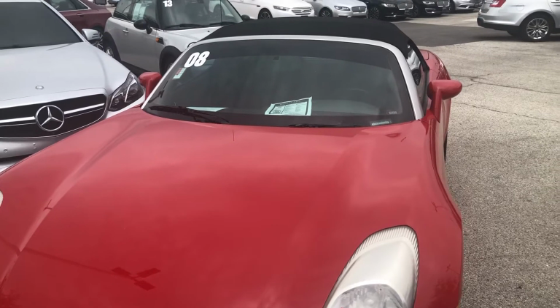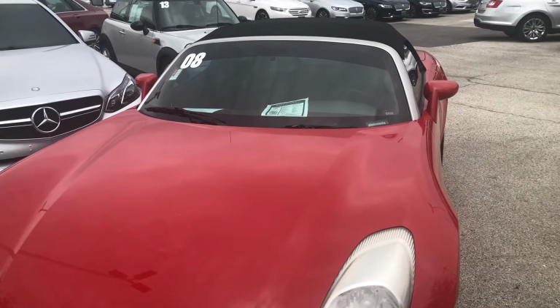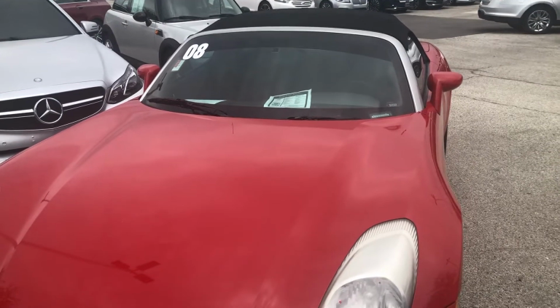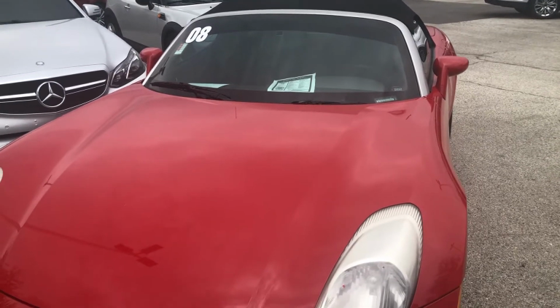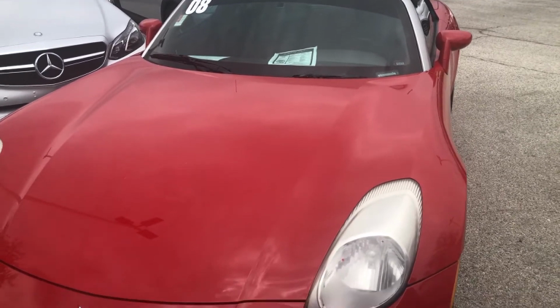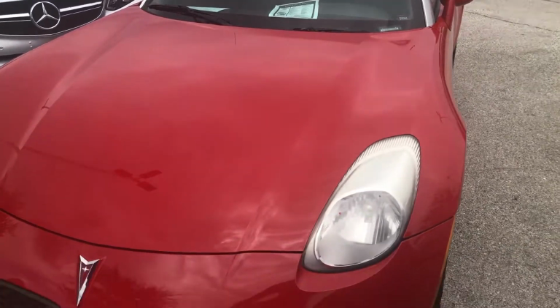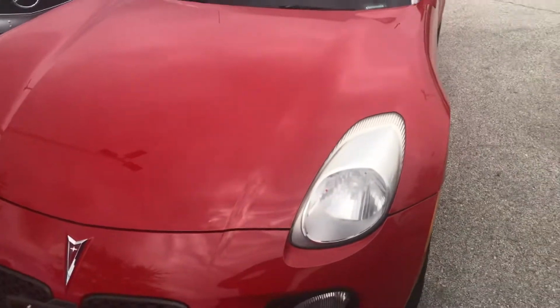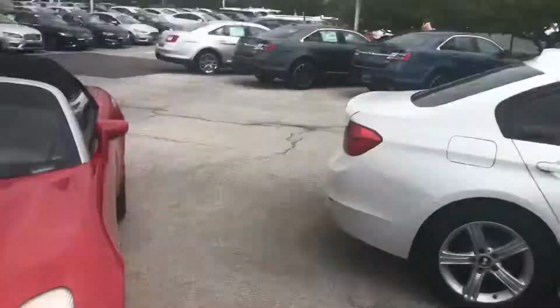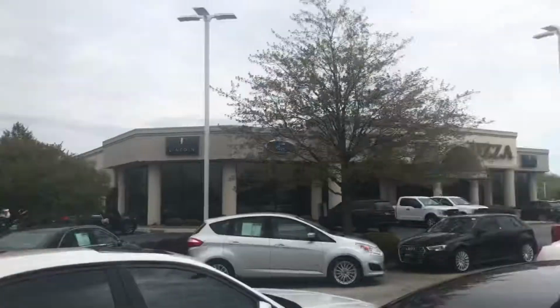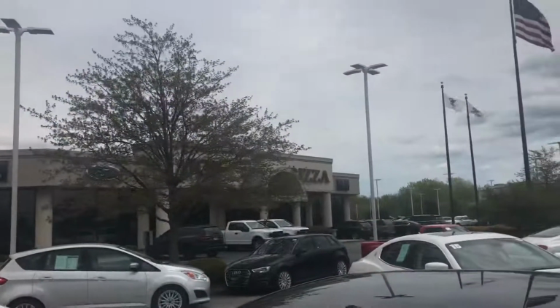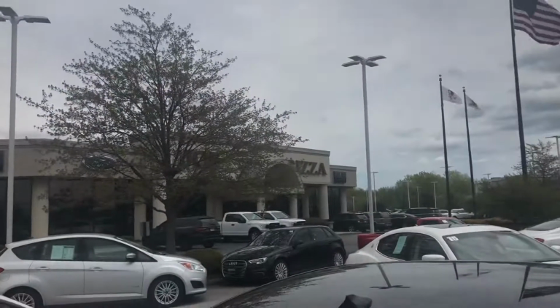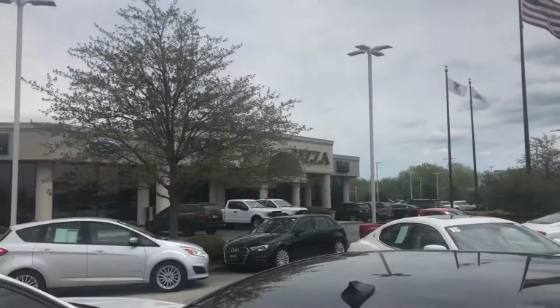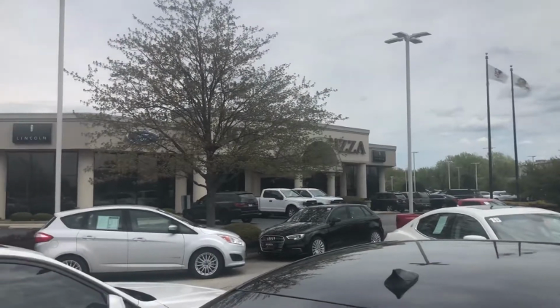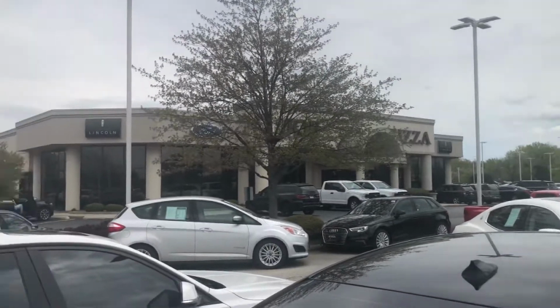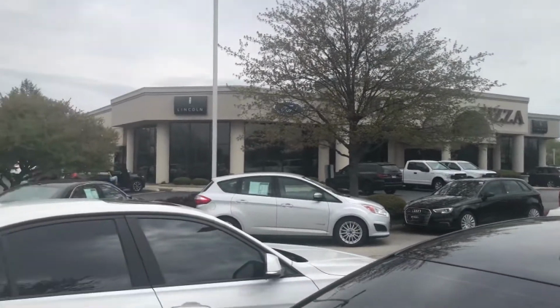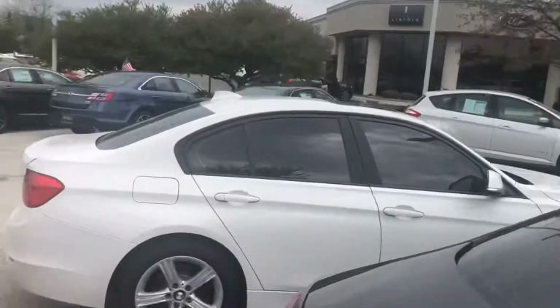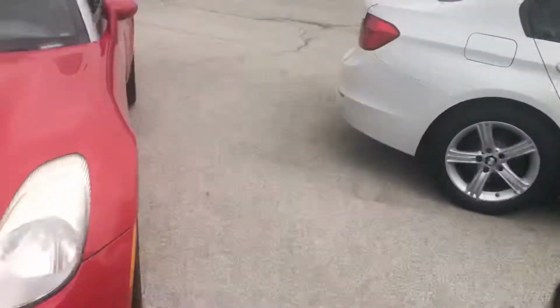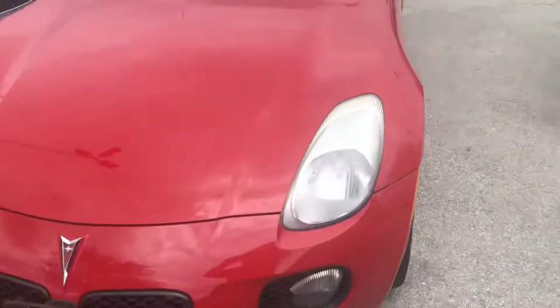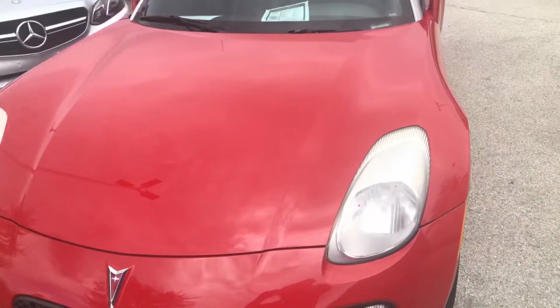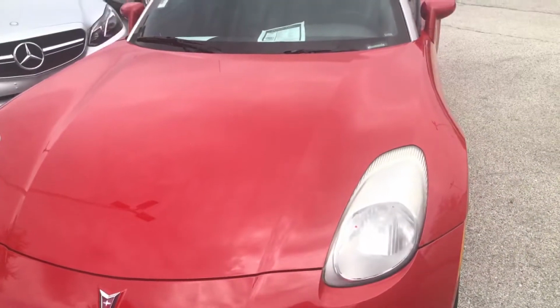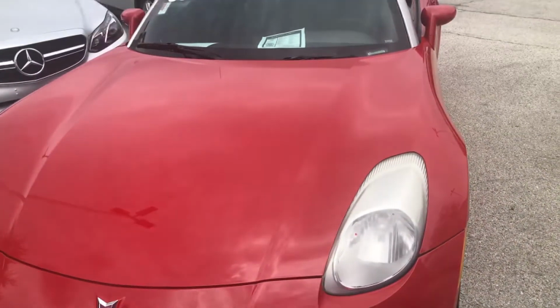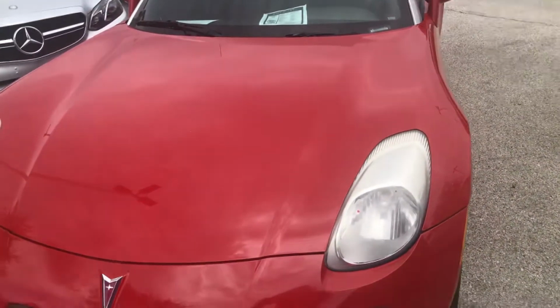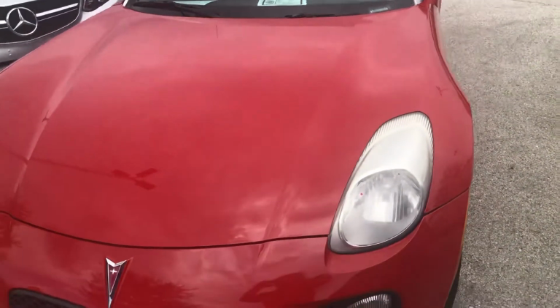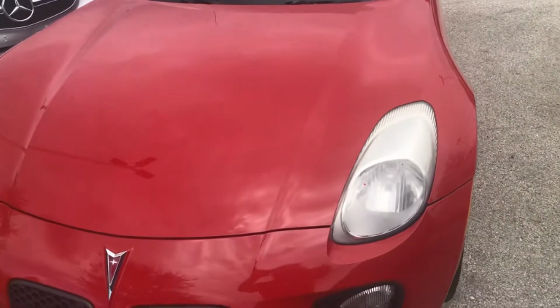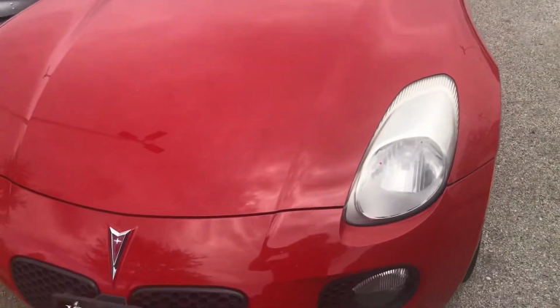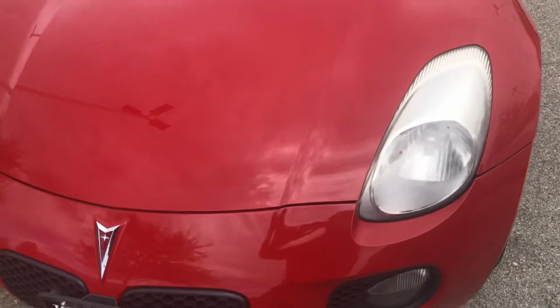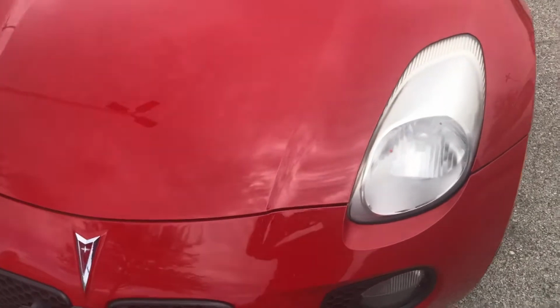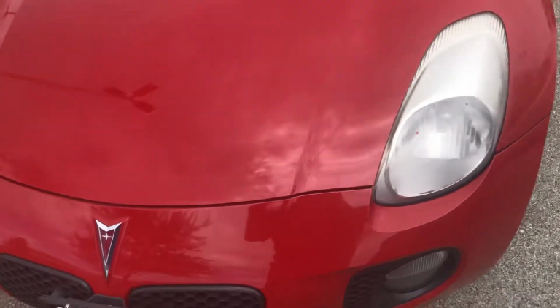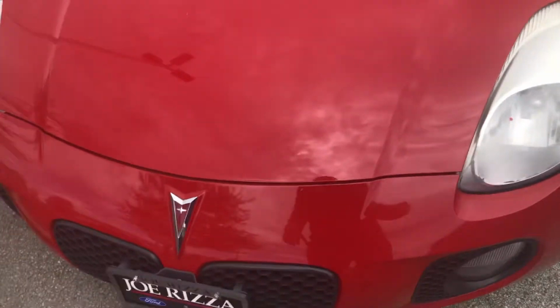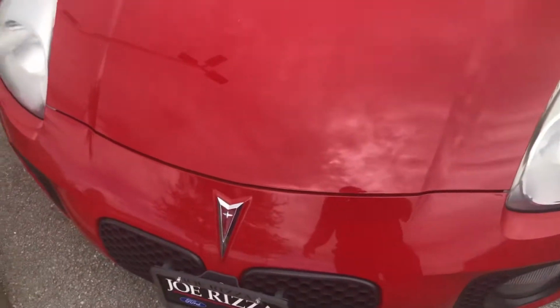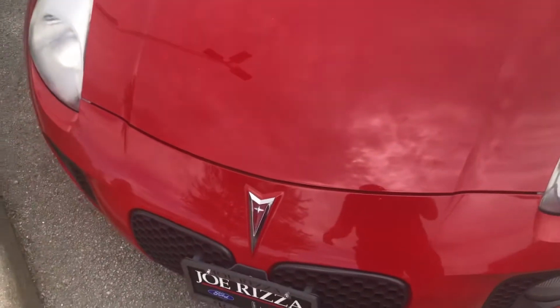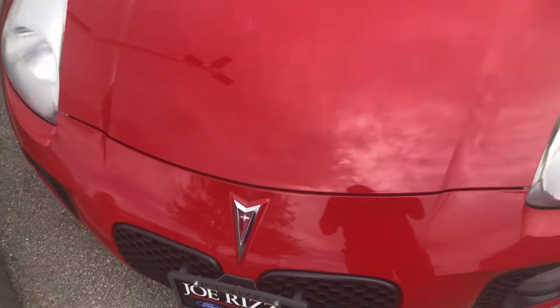Hello everyone, your Sock Monkey here. Today I'm at Joe Rizza Ford Lincoln in Orland Park, Illinois, and today I've got a video for you of this 2008 Pontiac Solstice.